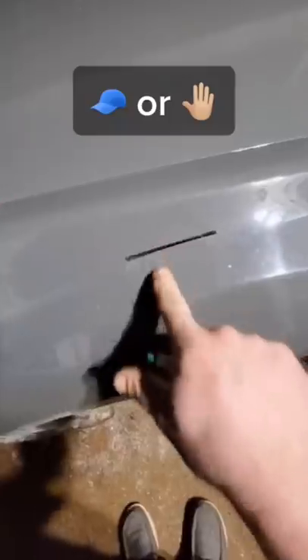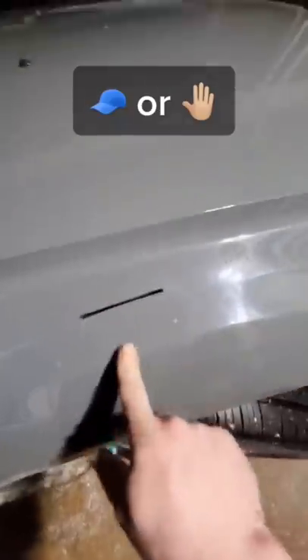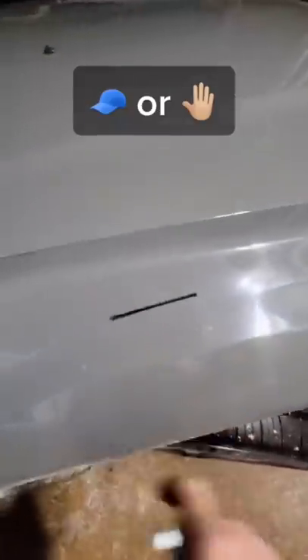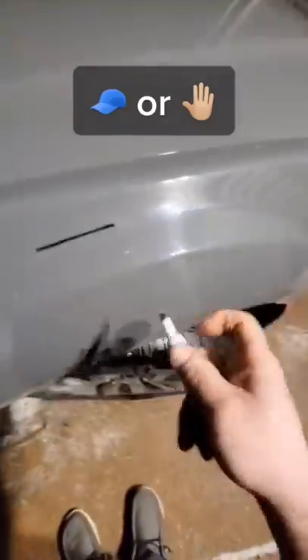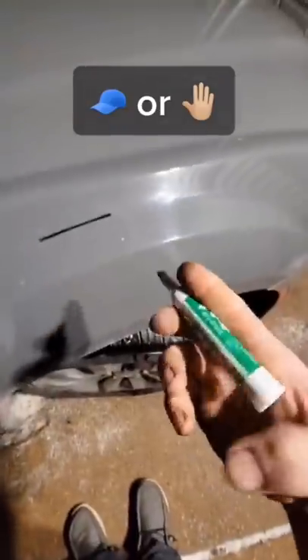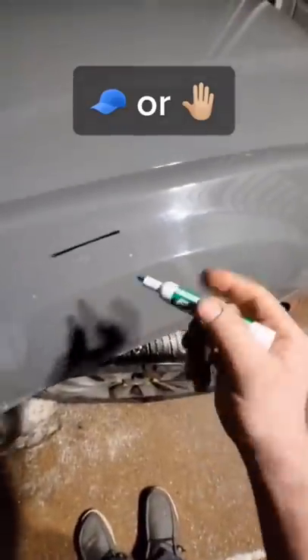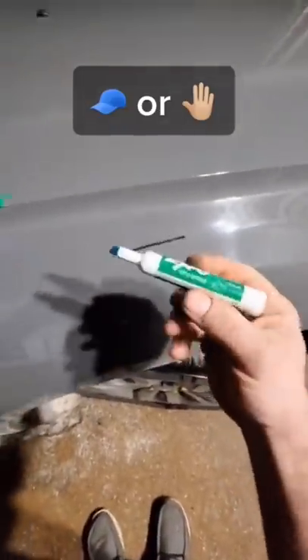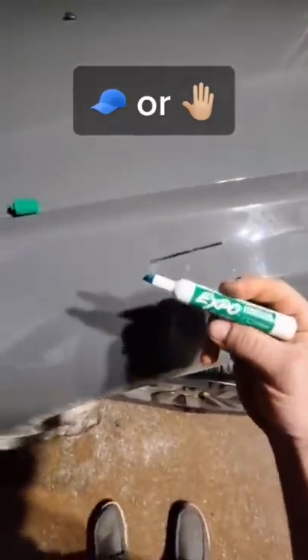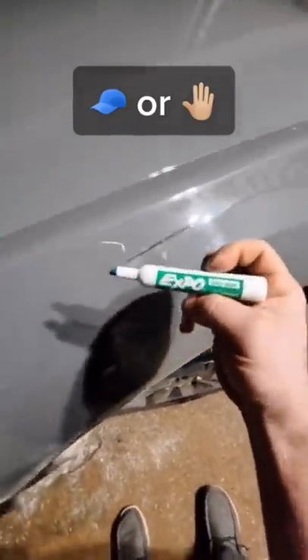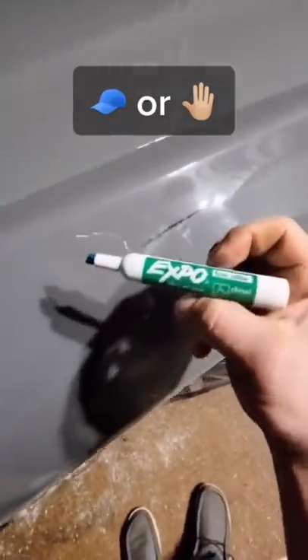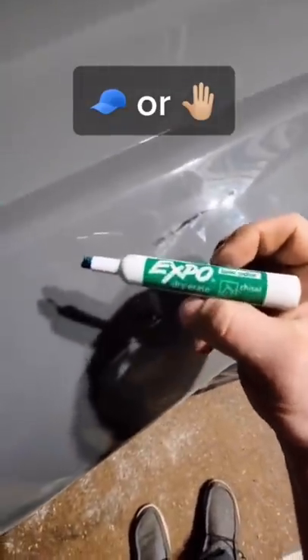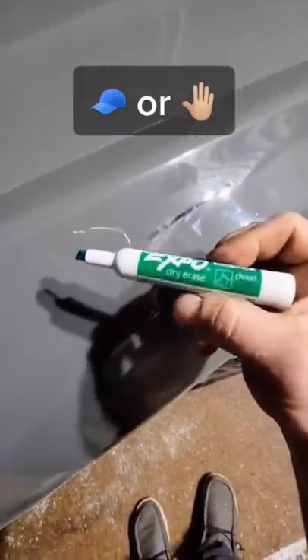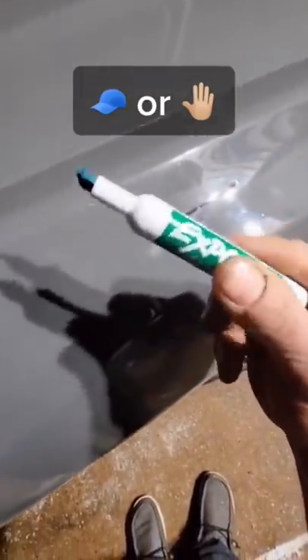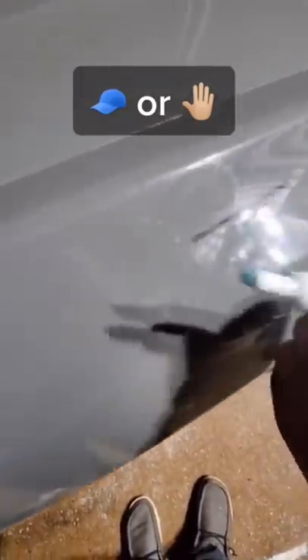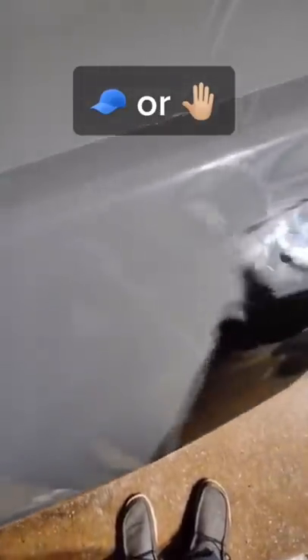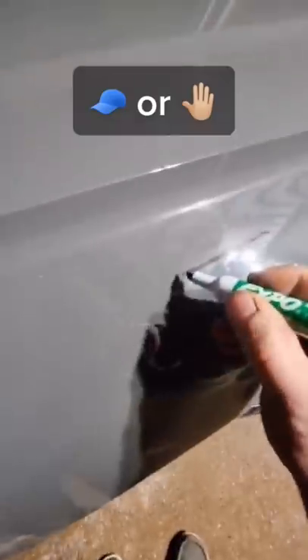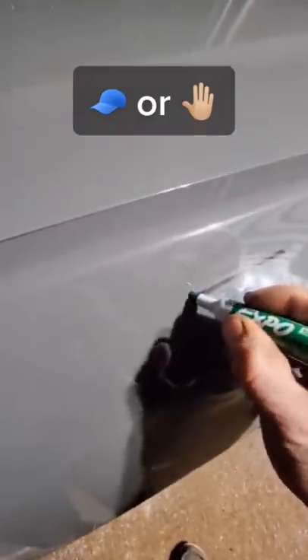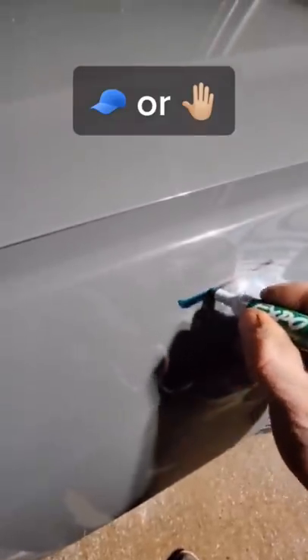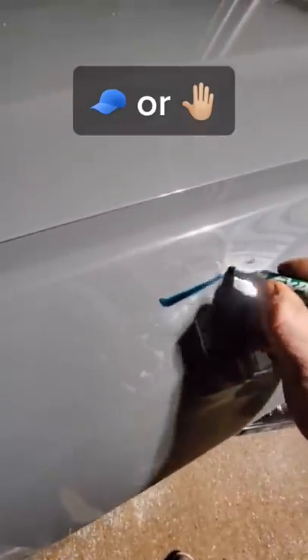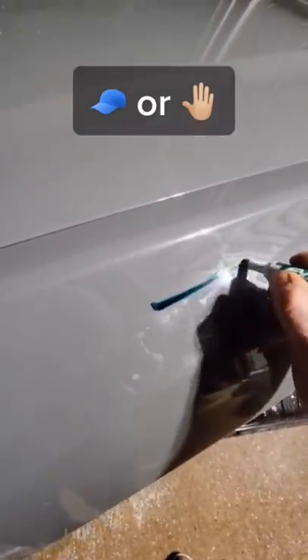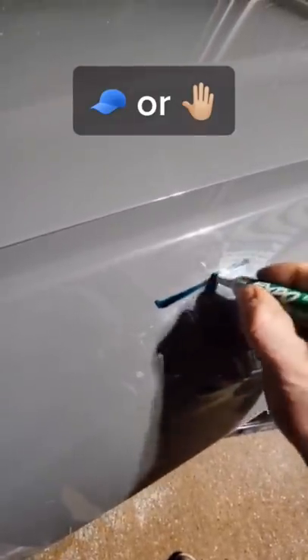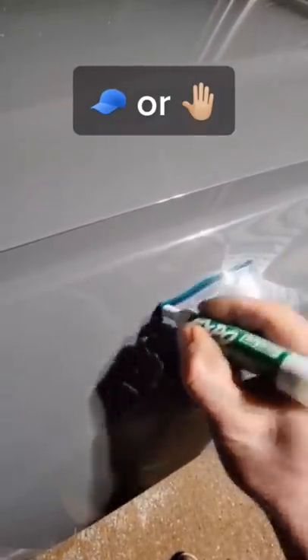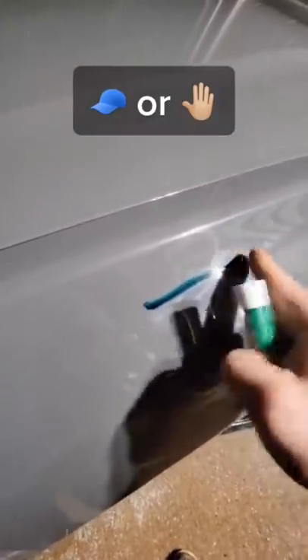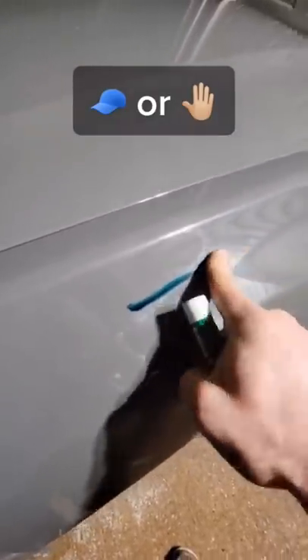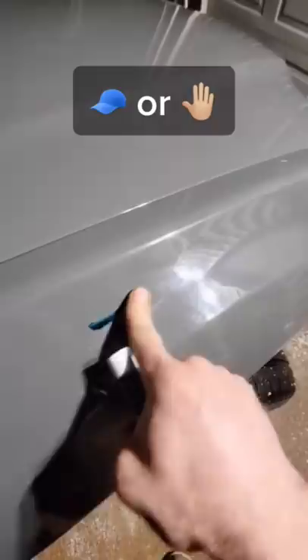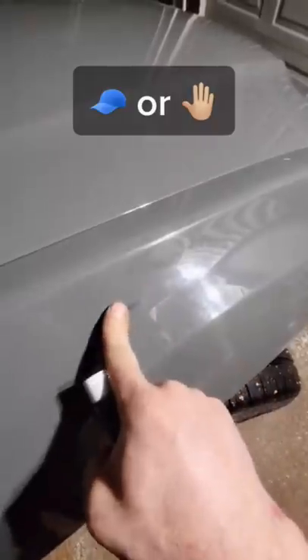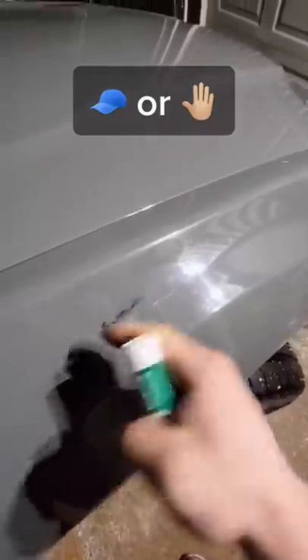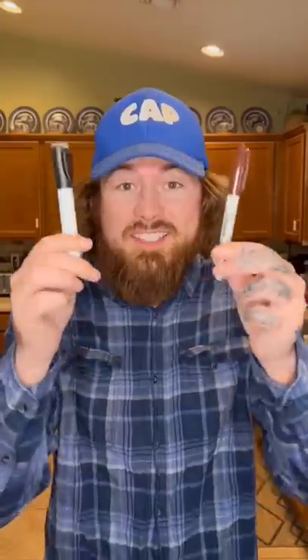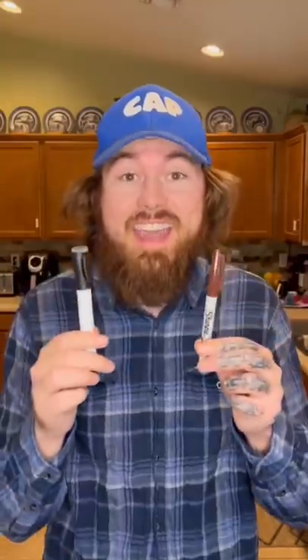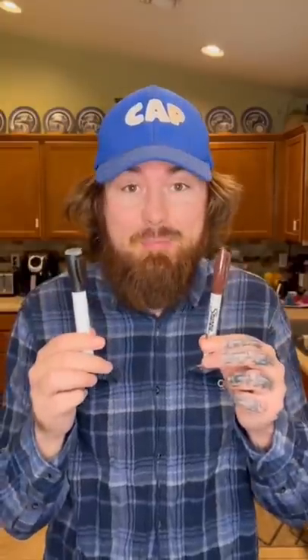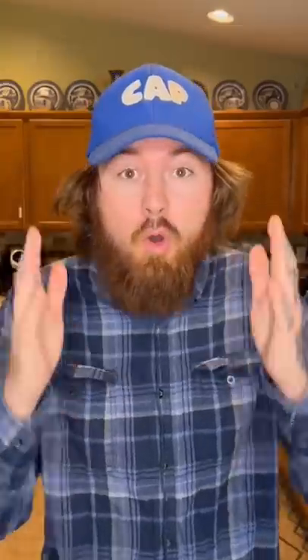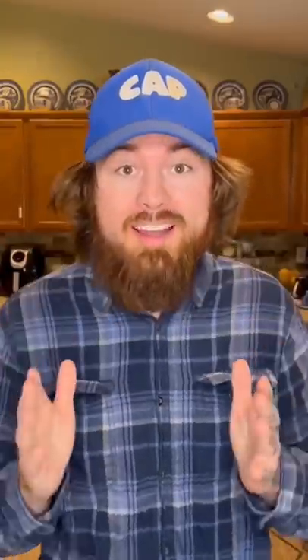All you actually need to remove permanent marker from any smooth surface is a dry erase marker. You take the marker, run it over top, take your finger...